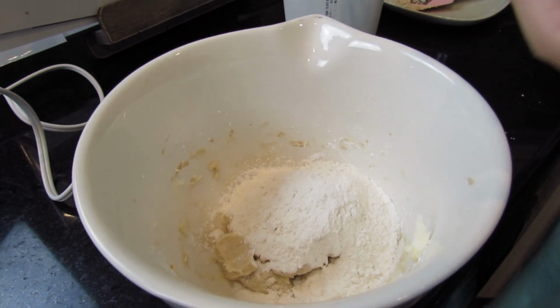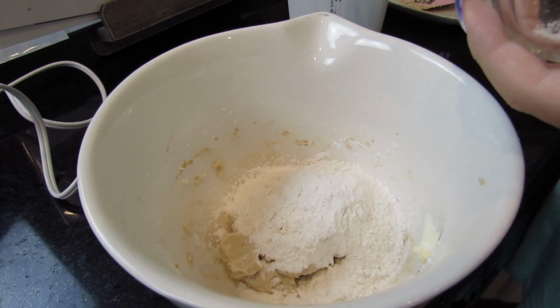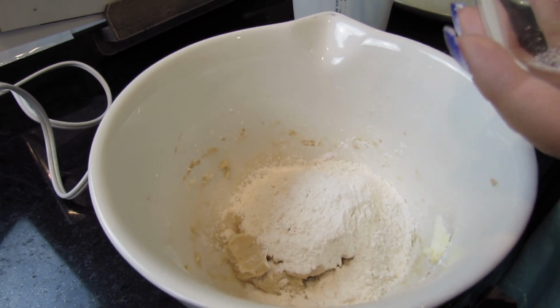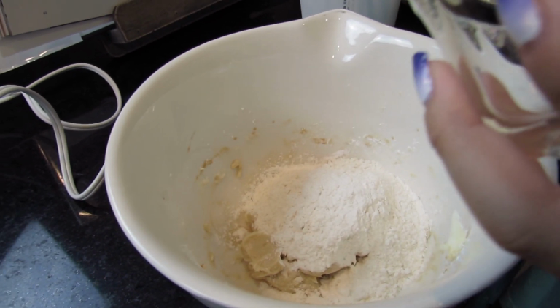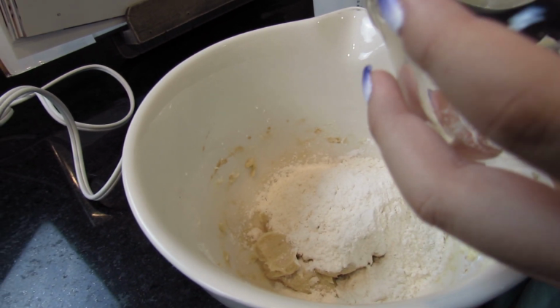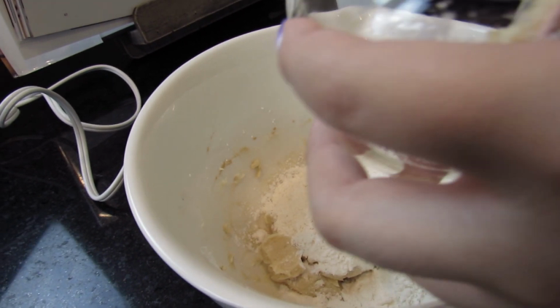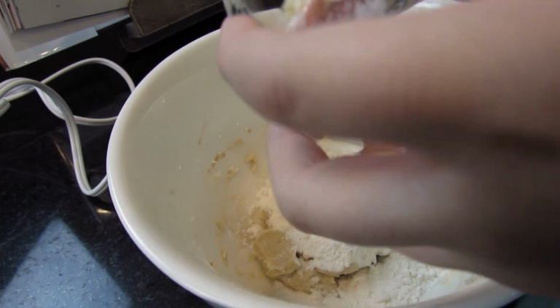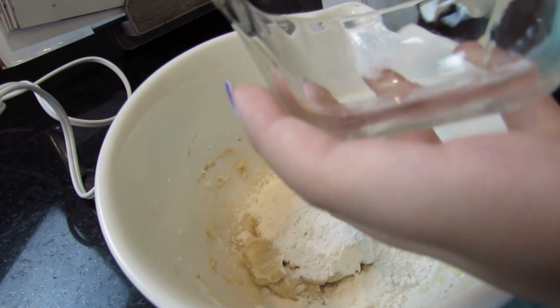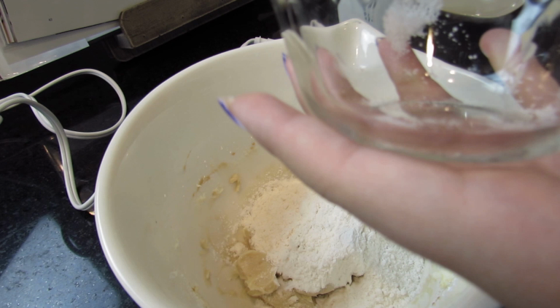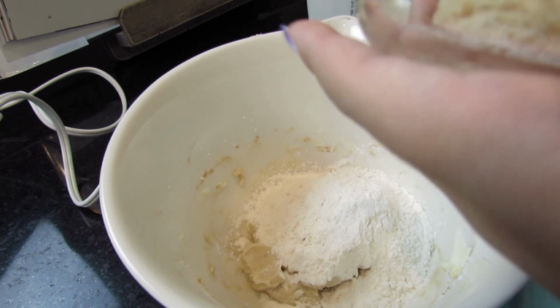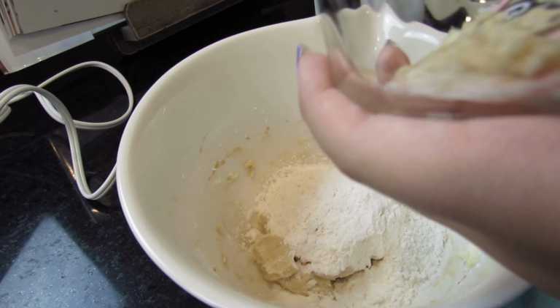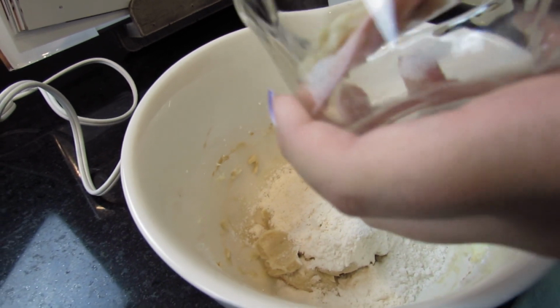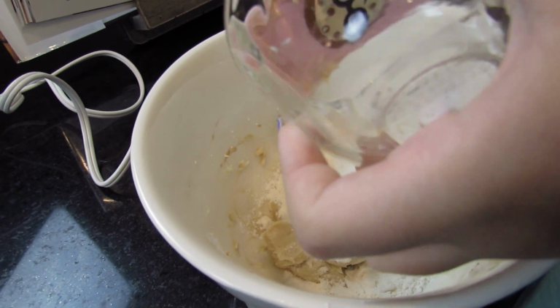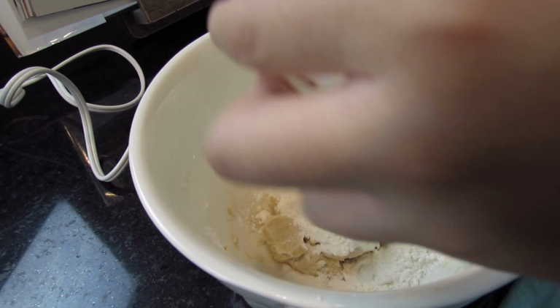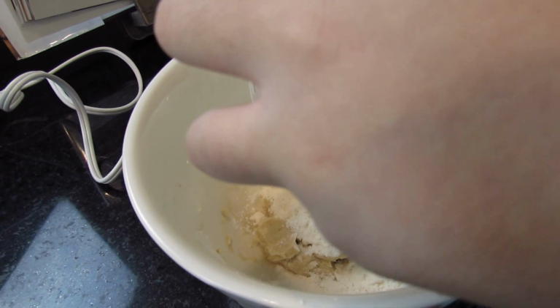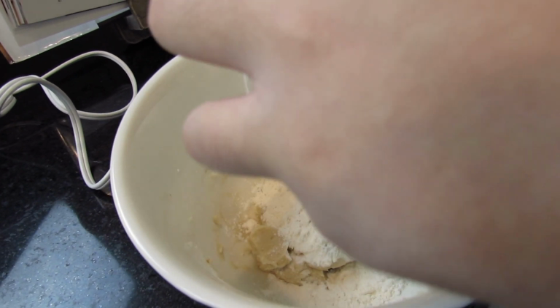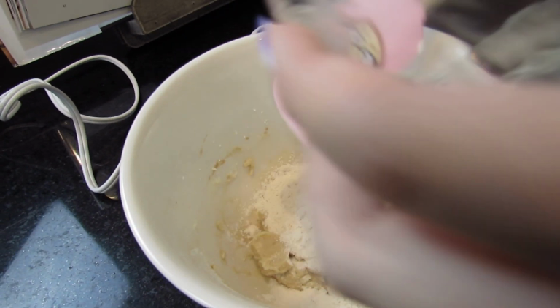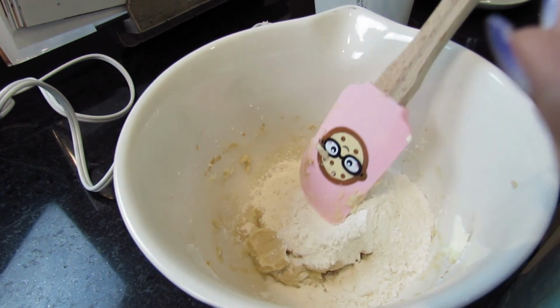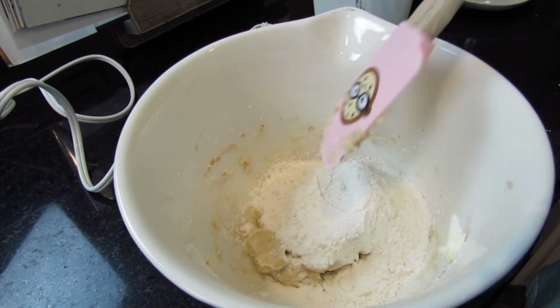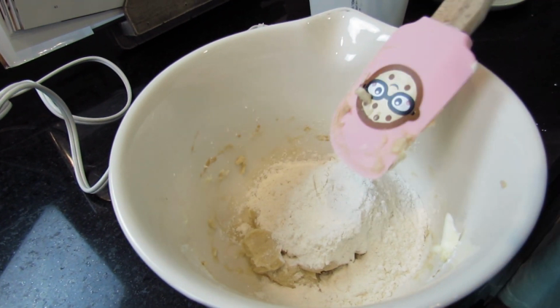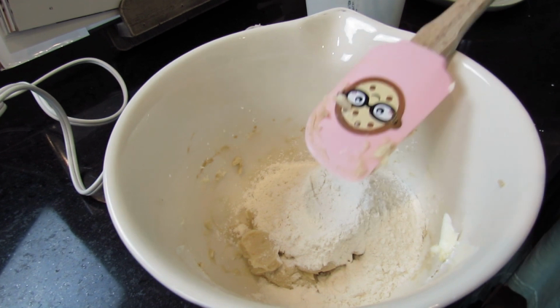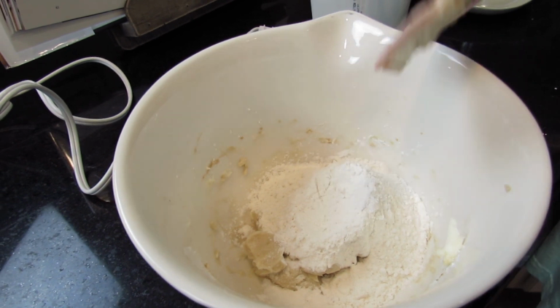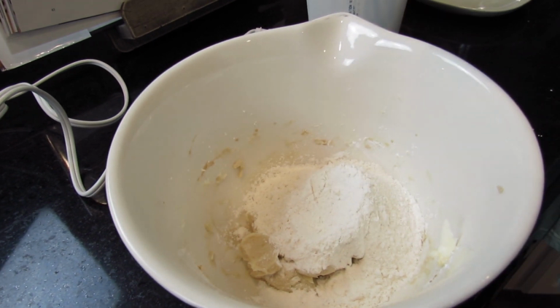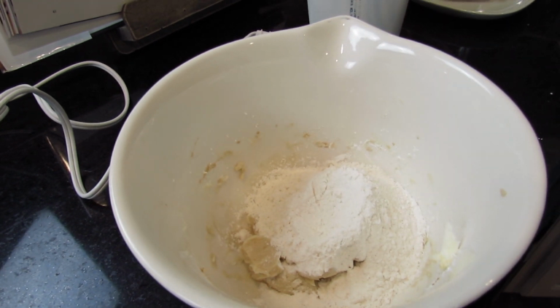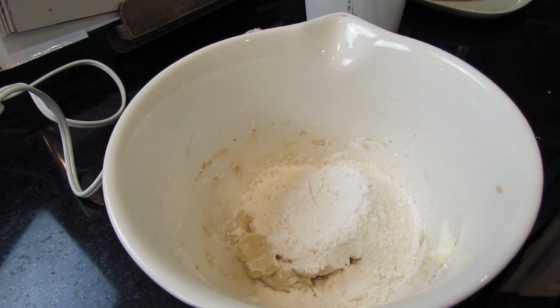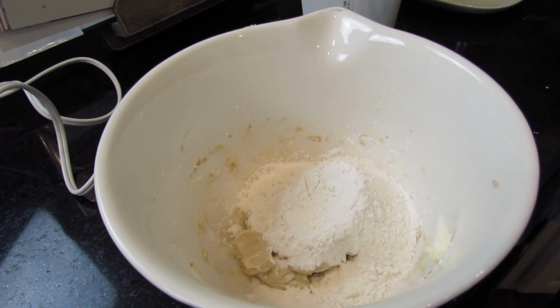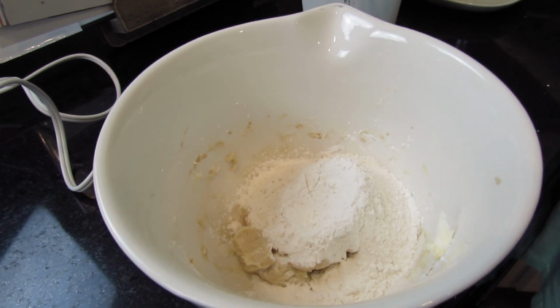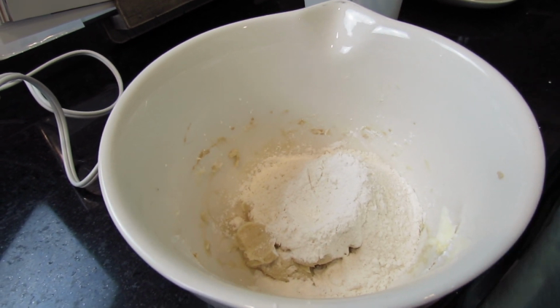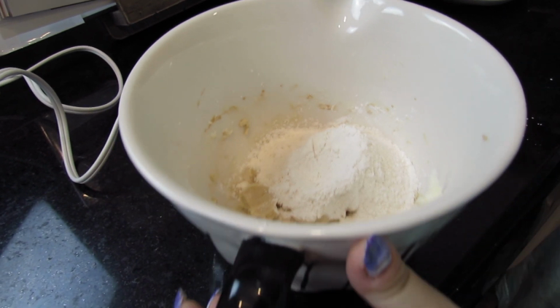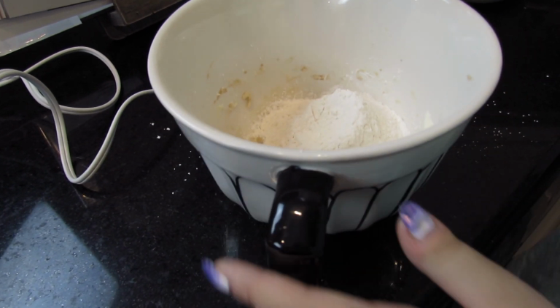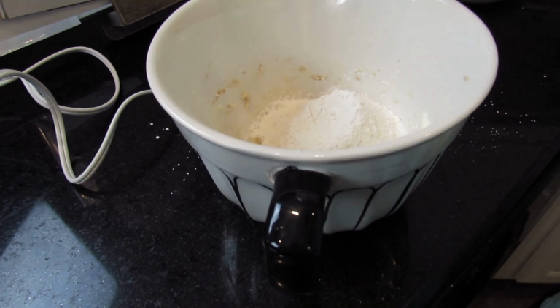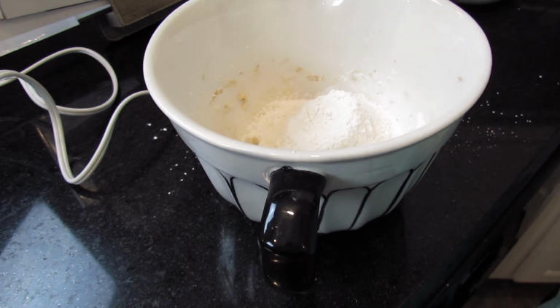Let me scoop this off — I don't know why it isn't getting off. Okay, now I'm going to mix this together.